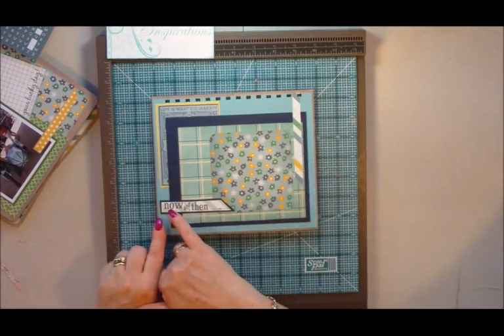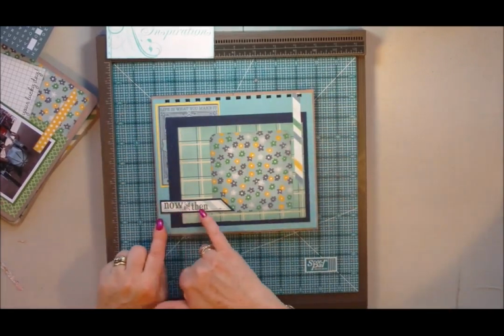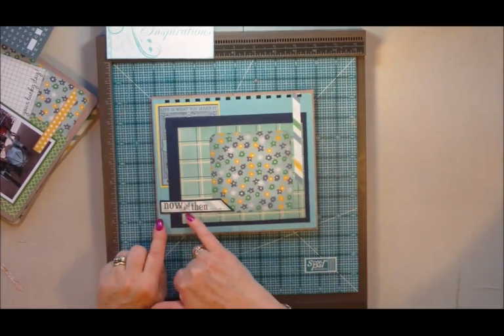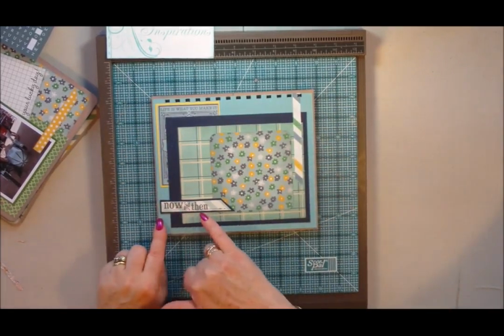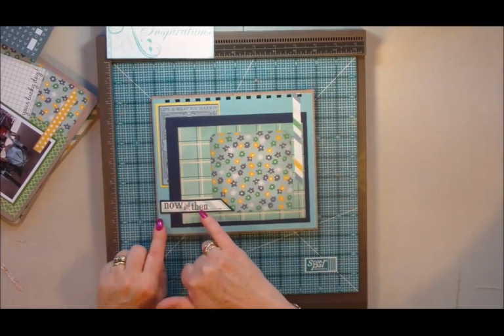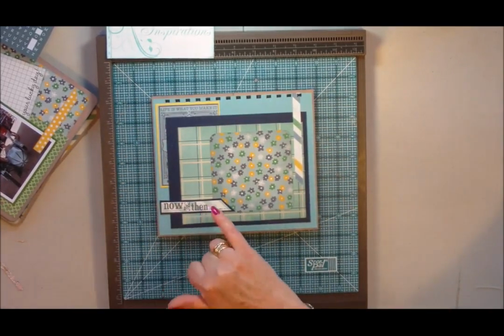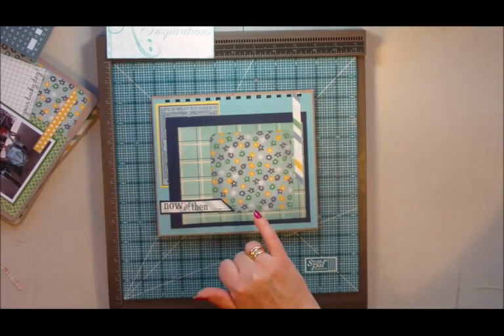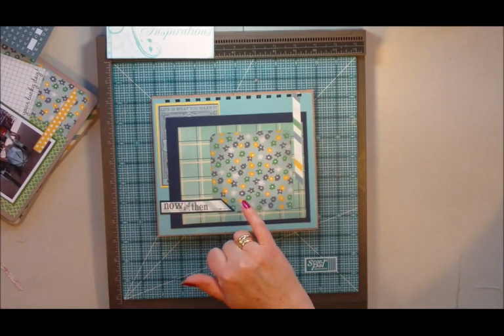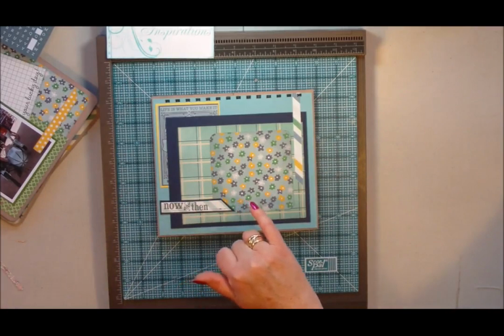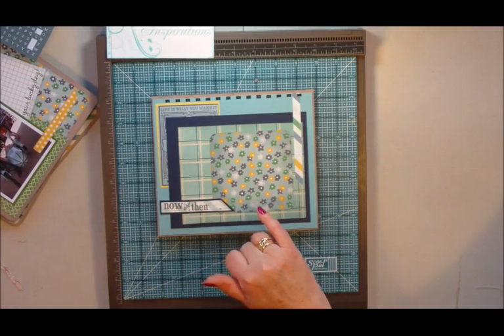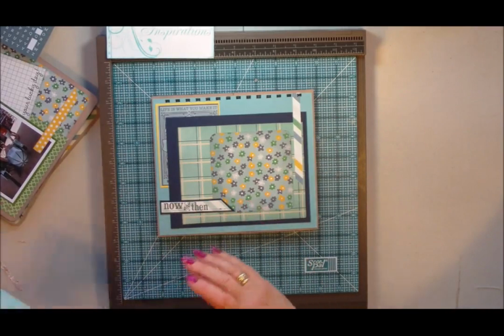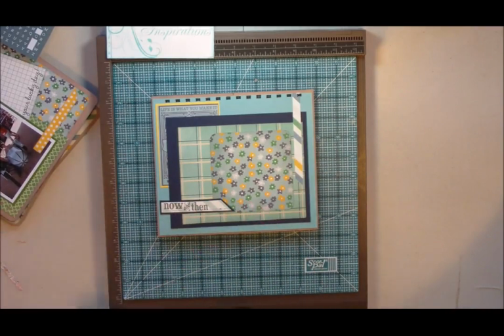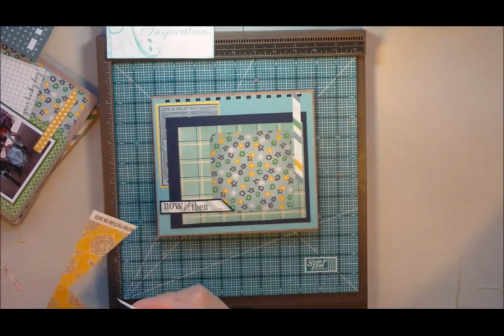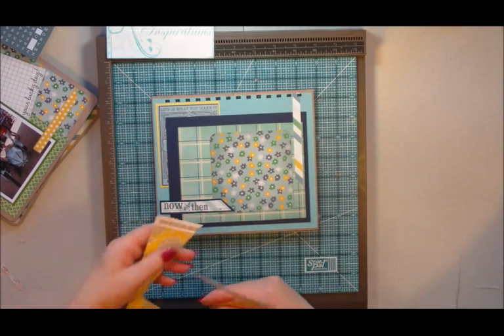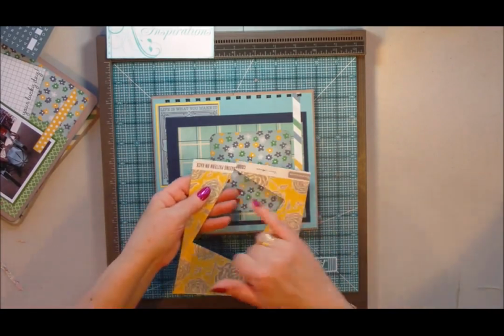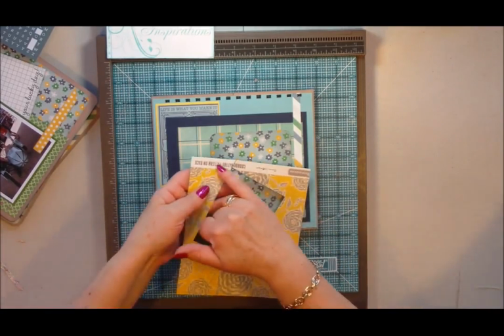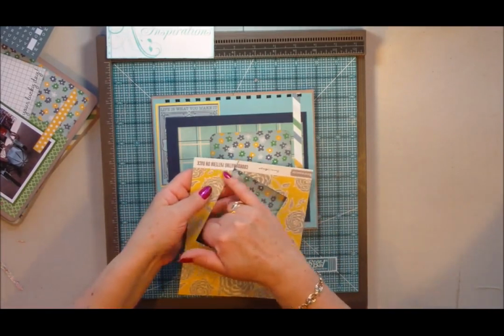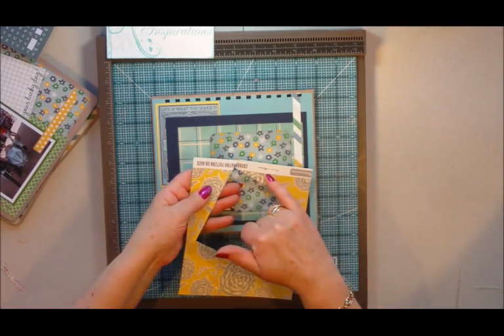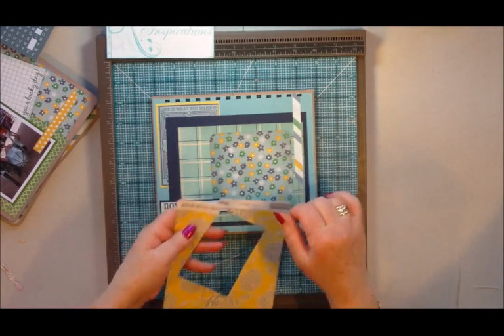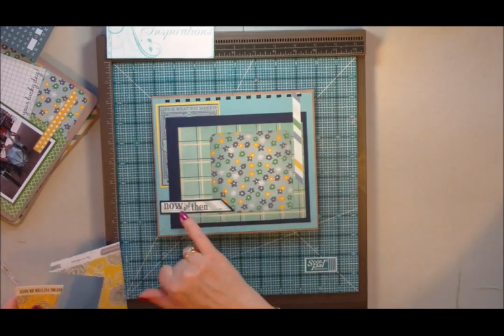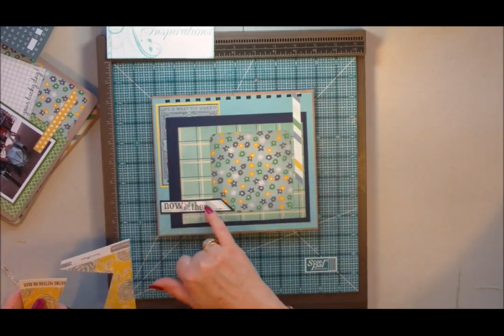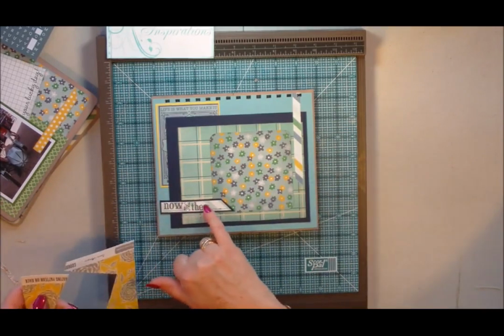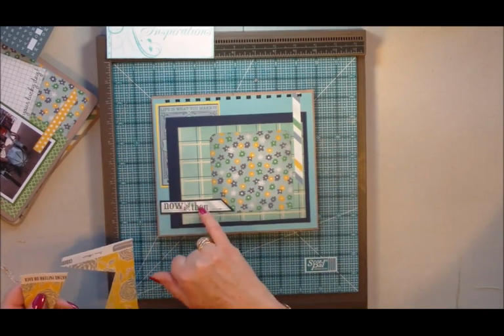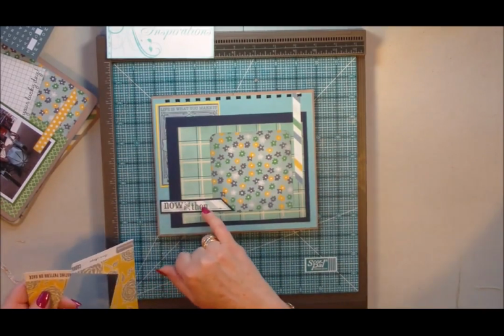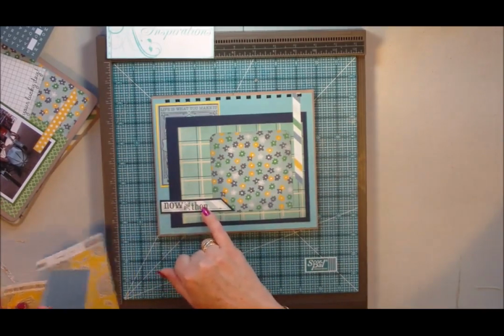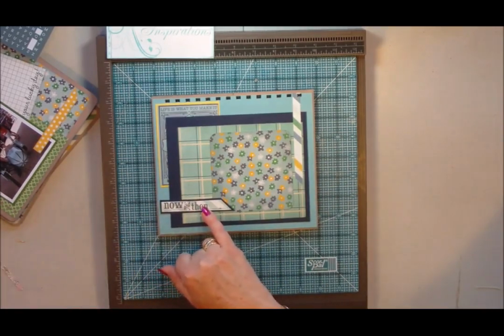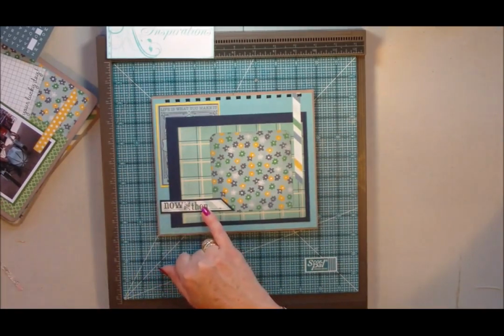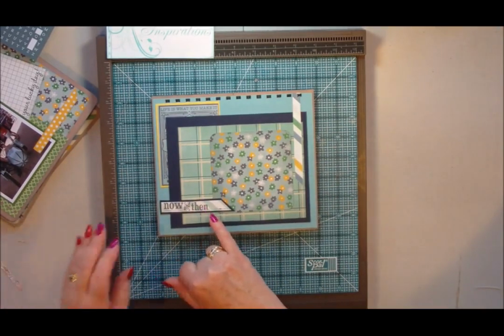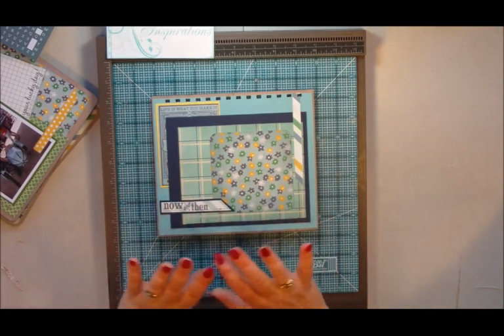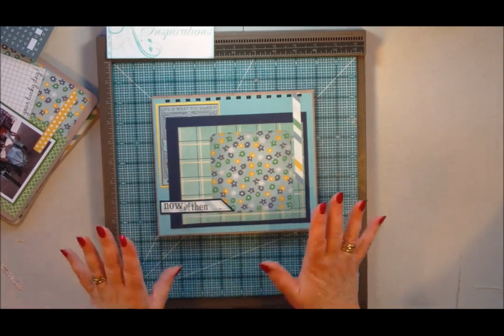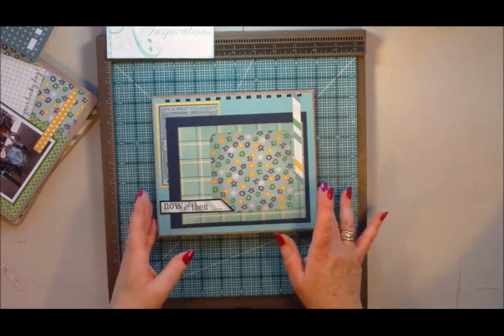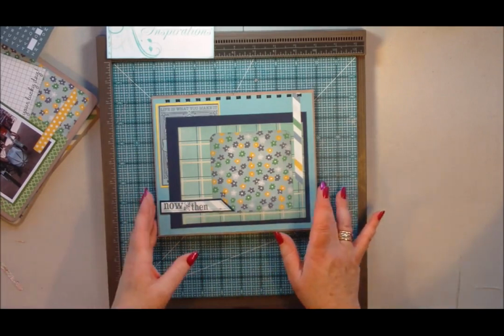This trim is actually the border trim — you know when you get a piece of paper and you've got this border trim on it? That actually came off the border of one of the sheets of paper. So I use literally everything.